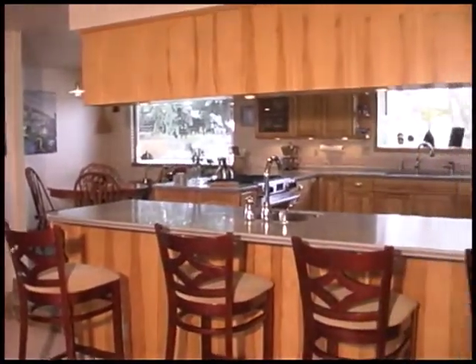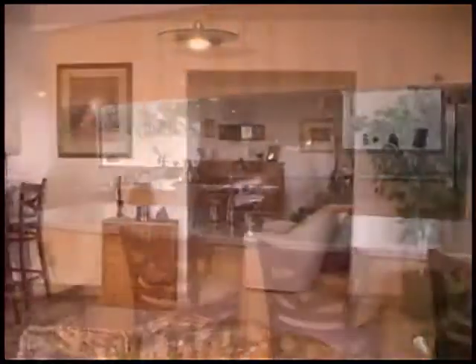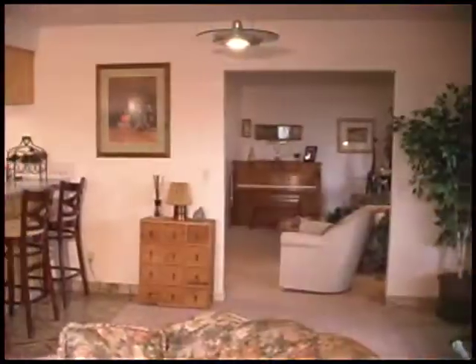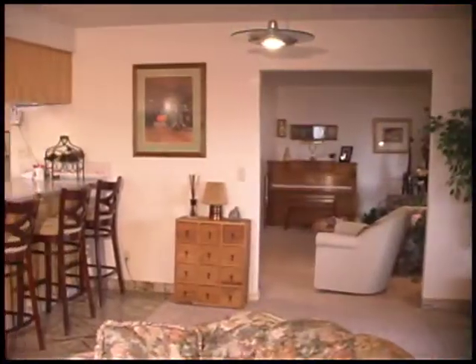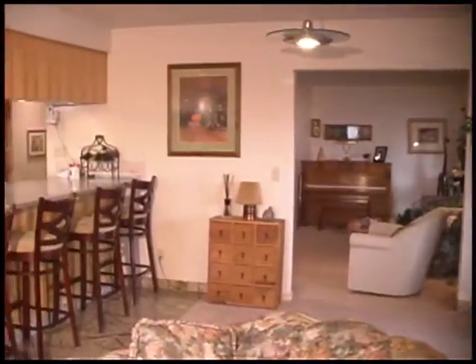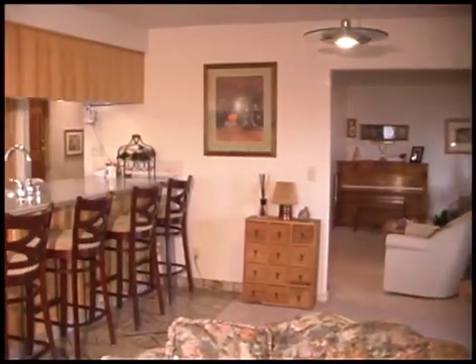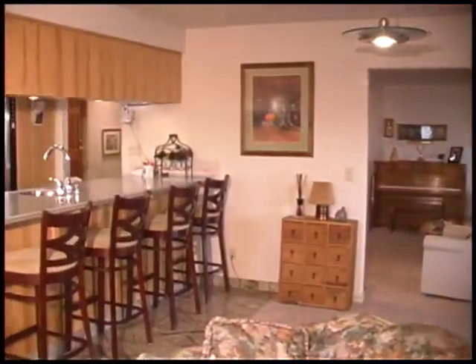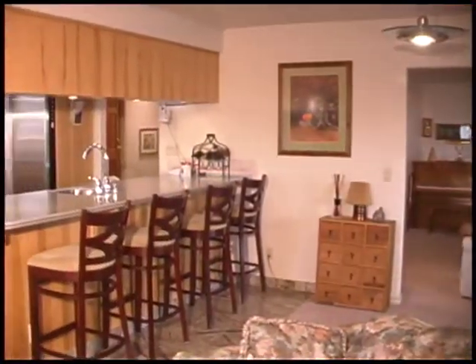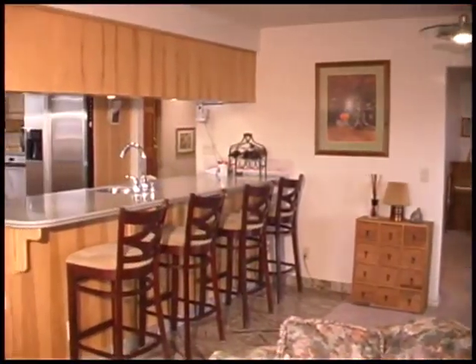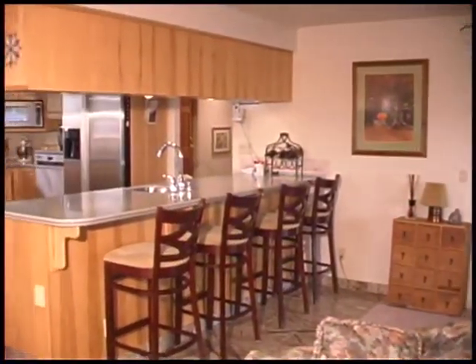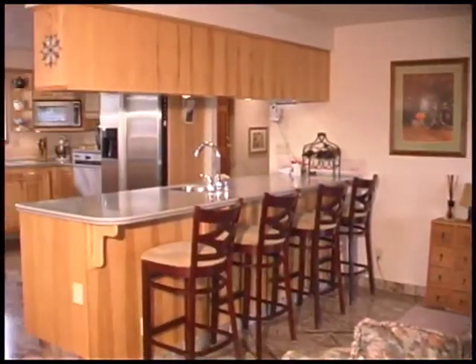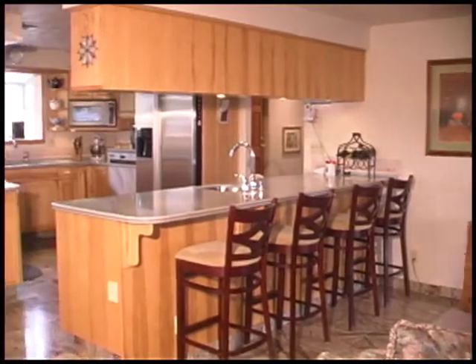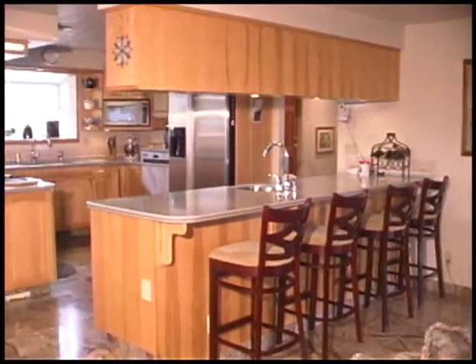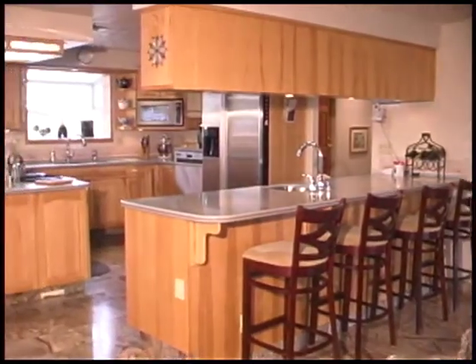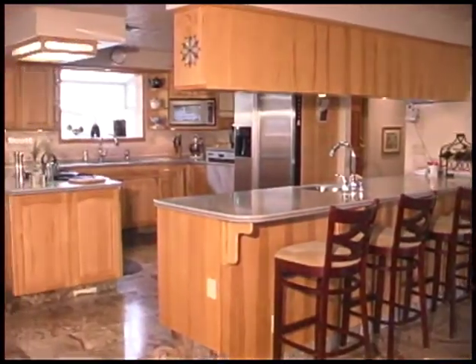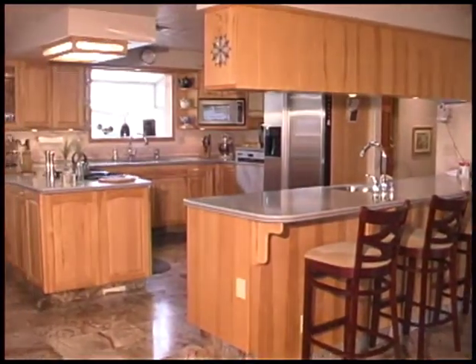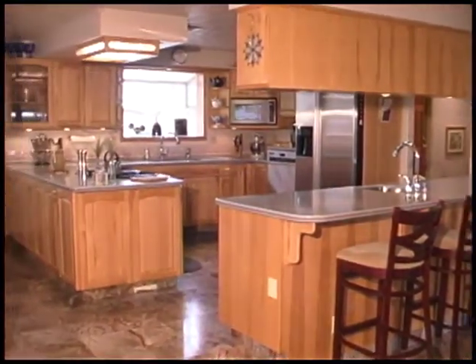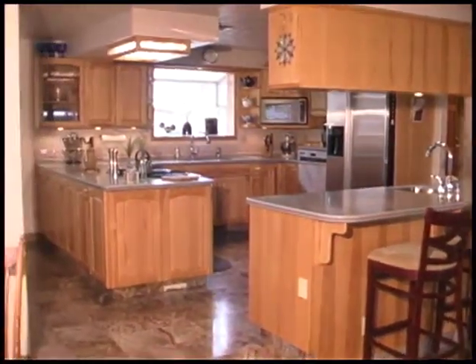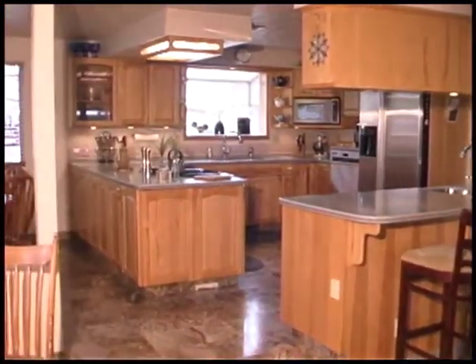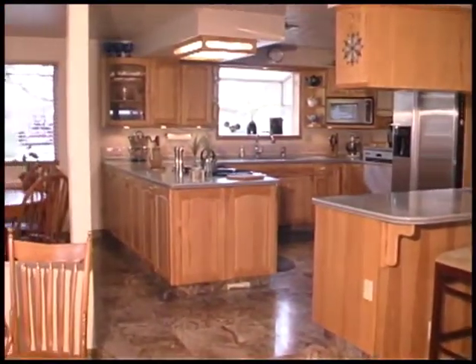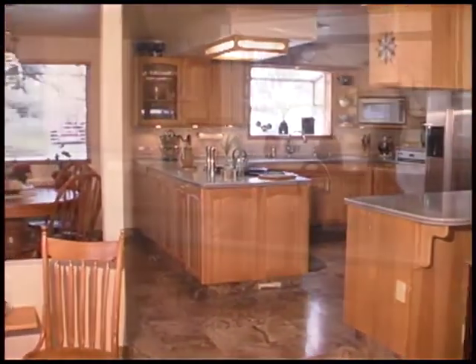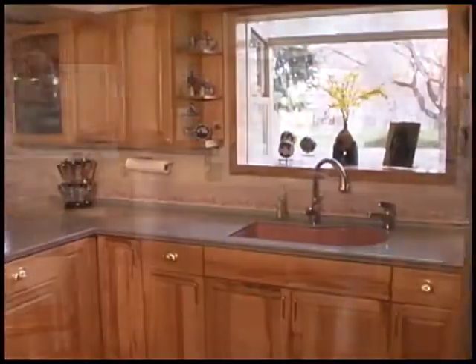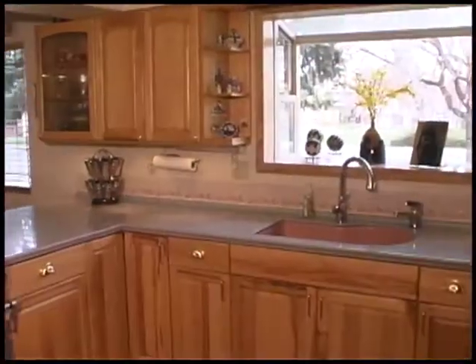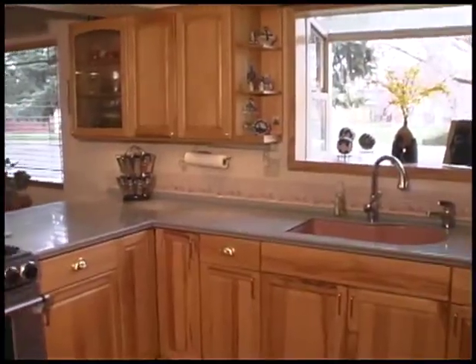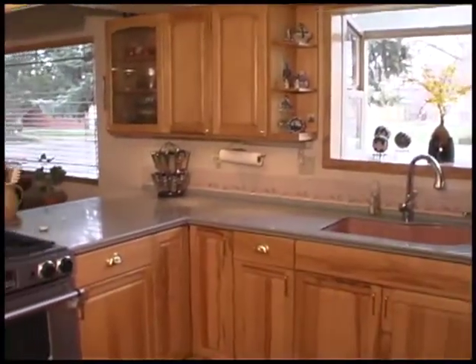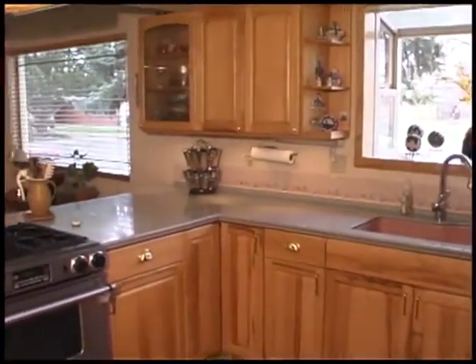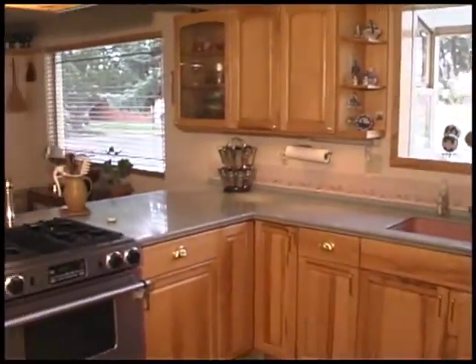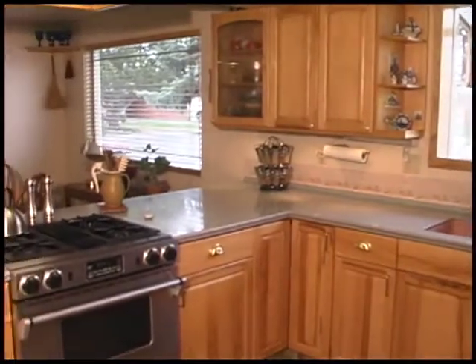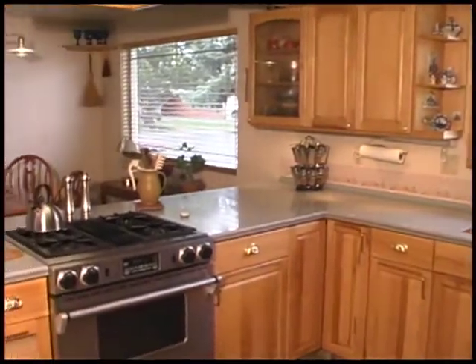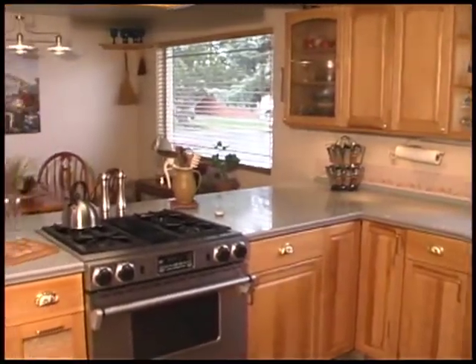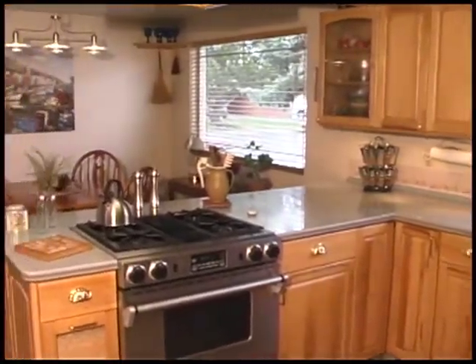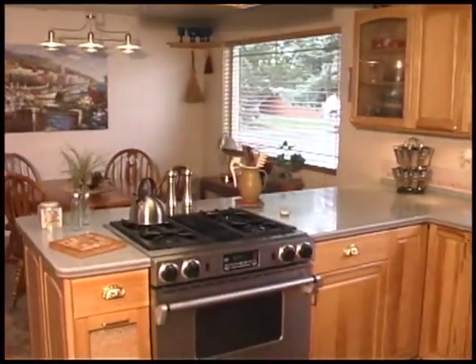This kitchen is breathtaking with custom hickory cabinets with lighting, garden window, wet bar, breakfast bar with plenty of seating, stainless appliances, and gorgeous accent shelving.